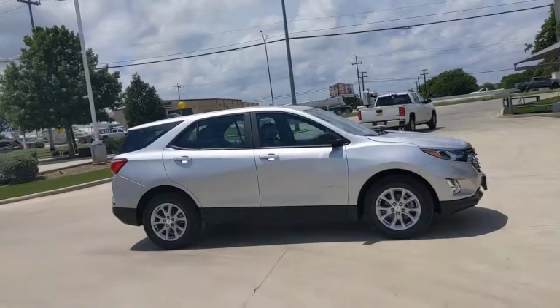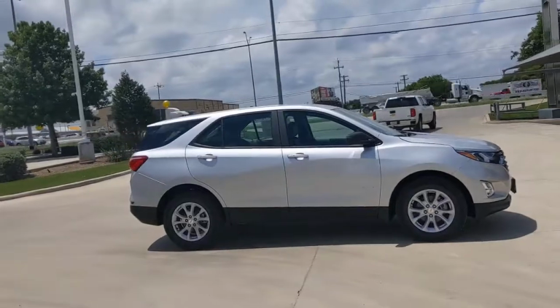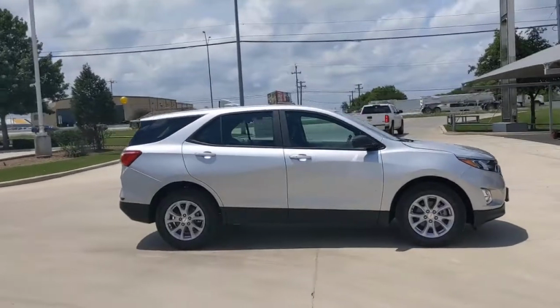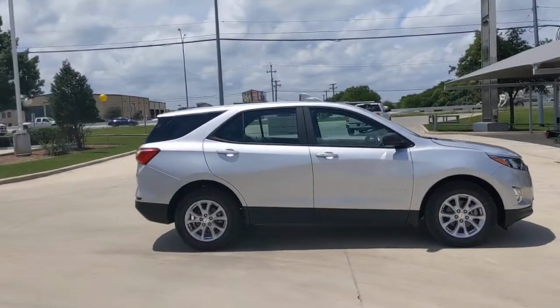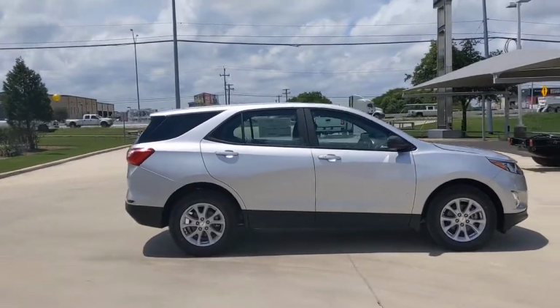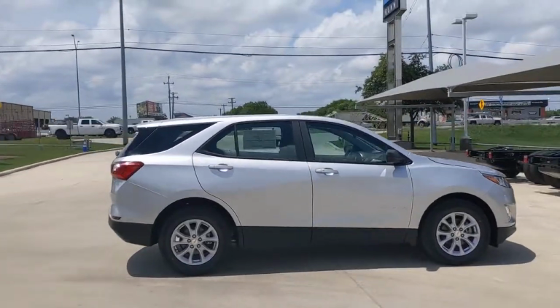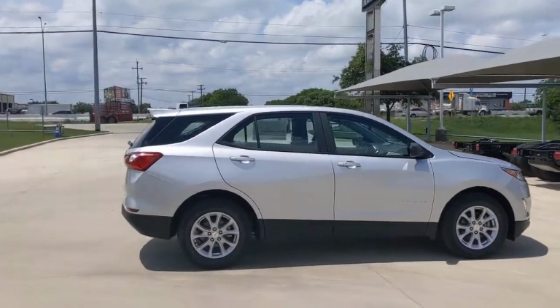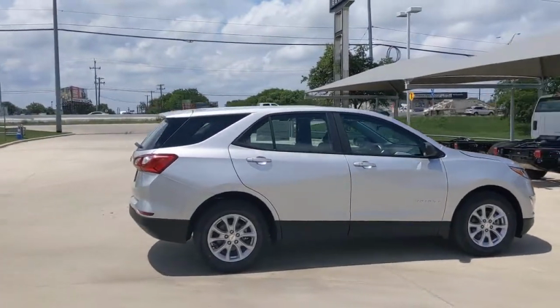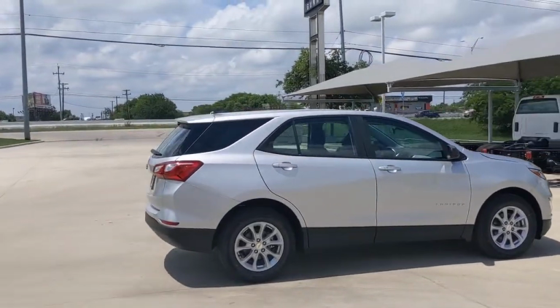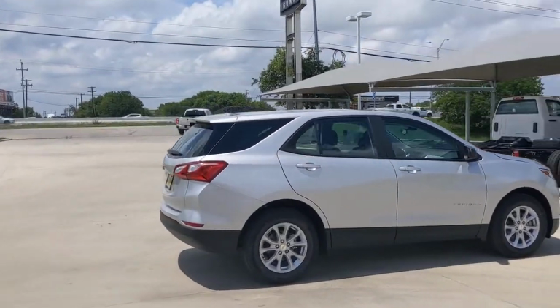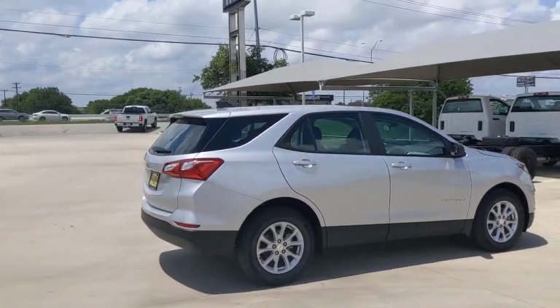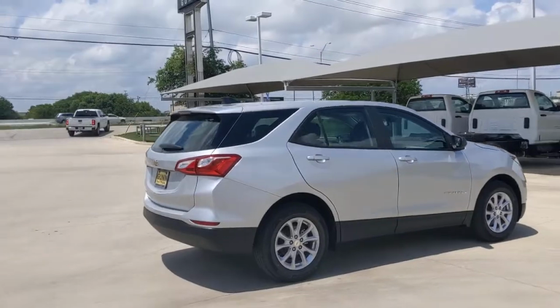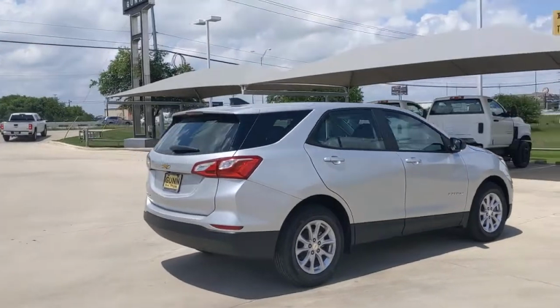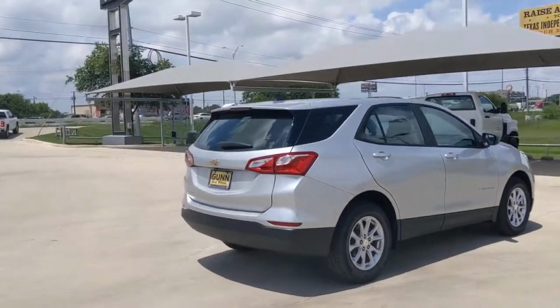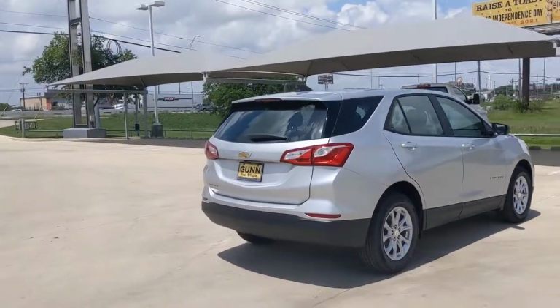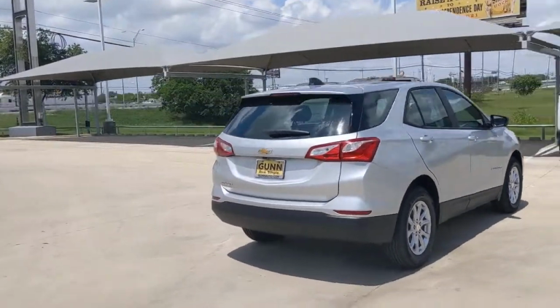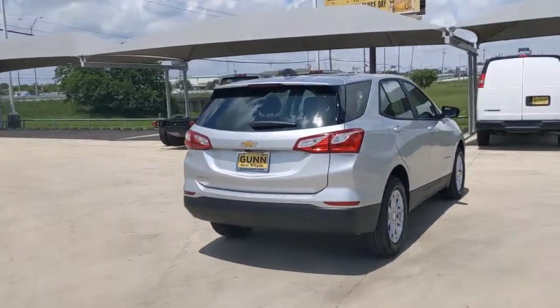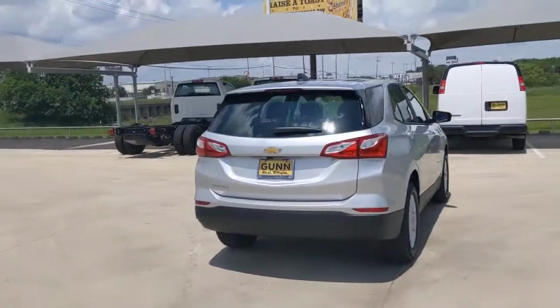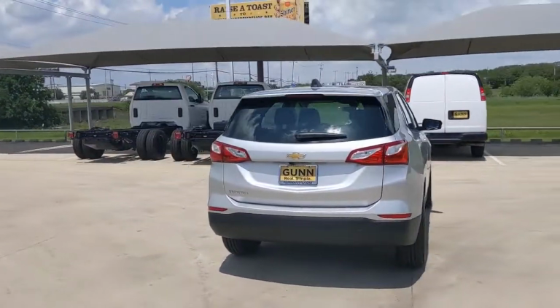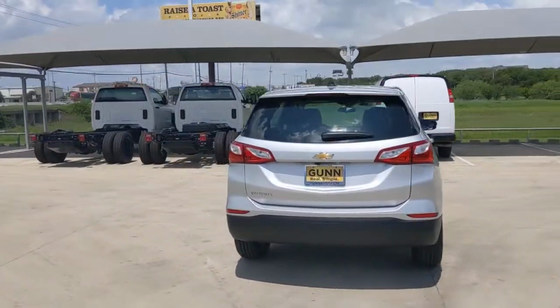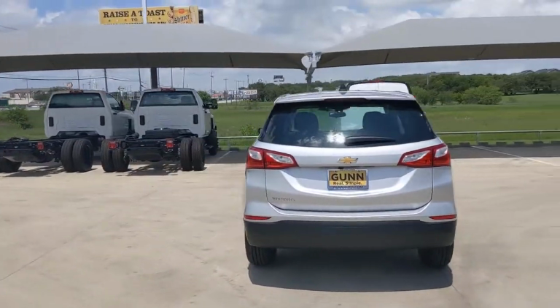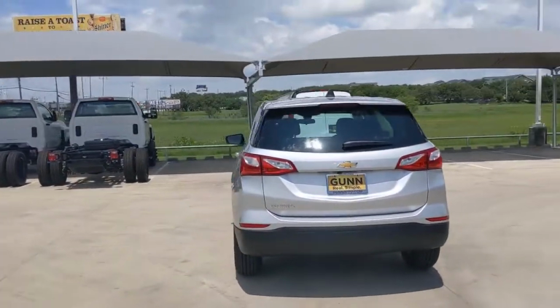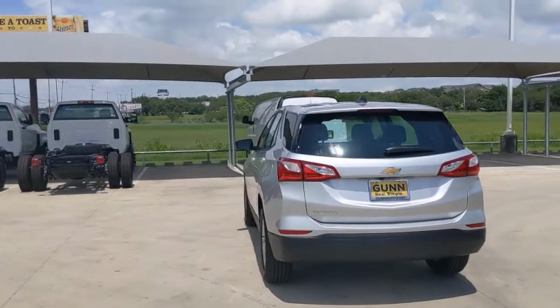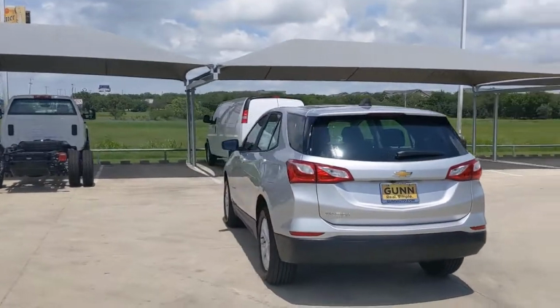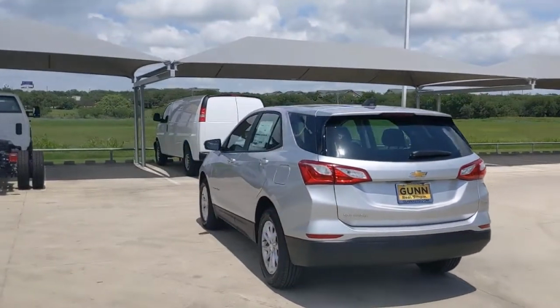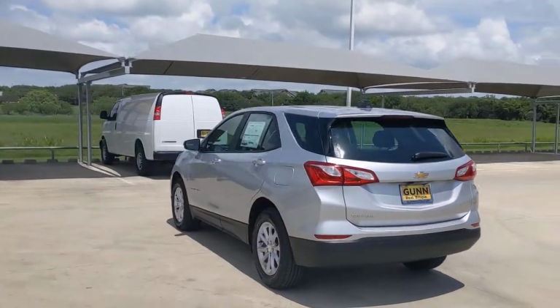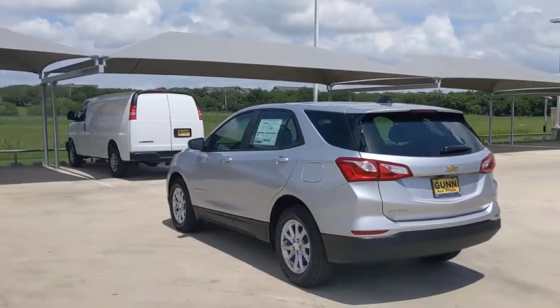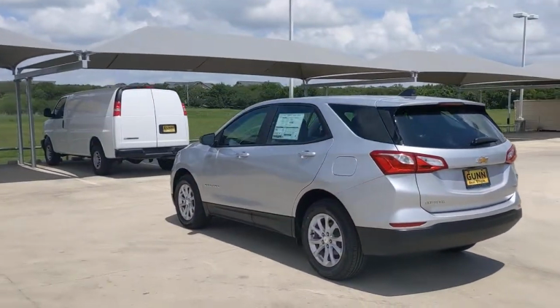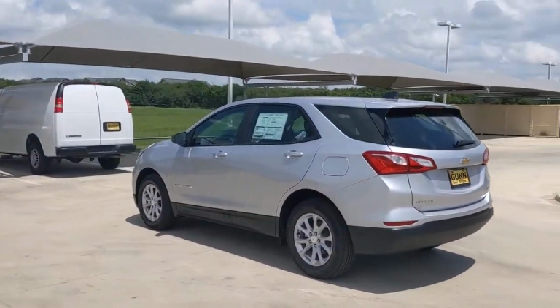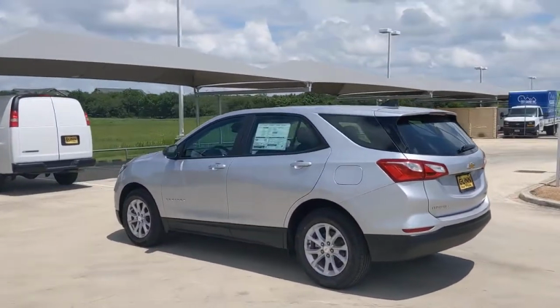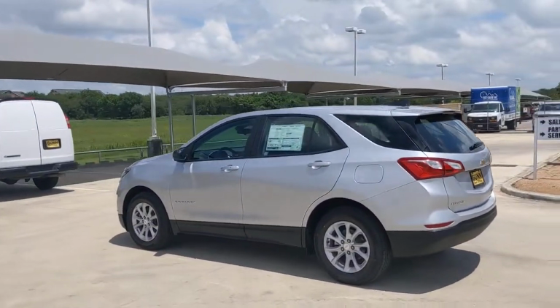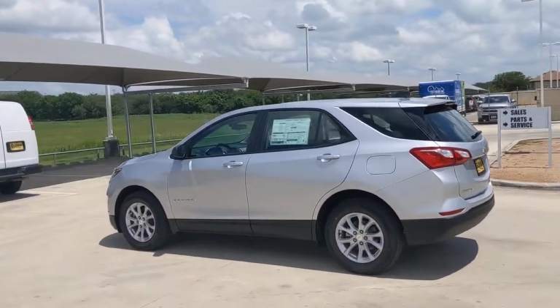Hop into the 2021 Chevrolet Equinox. The advanced safety features, passenger-friendly cabin, generous cargo space, and connected technology of the Equinox help you navigate every twist and turn of the road with confidence and style.